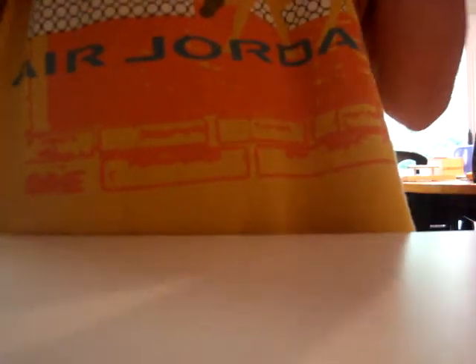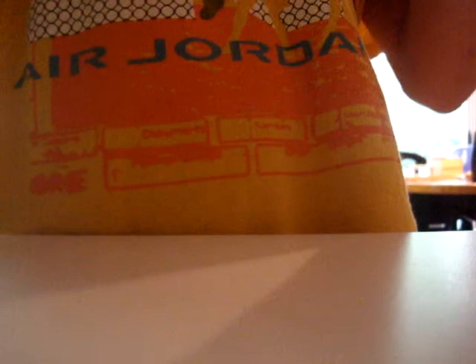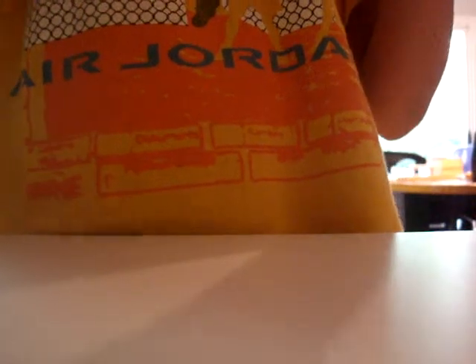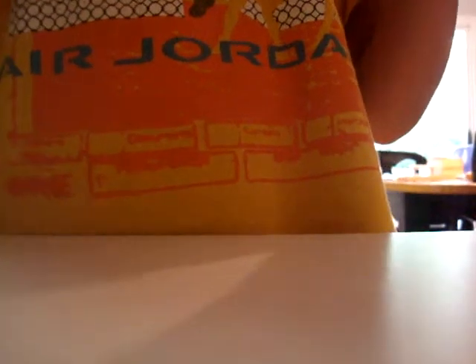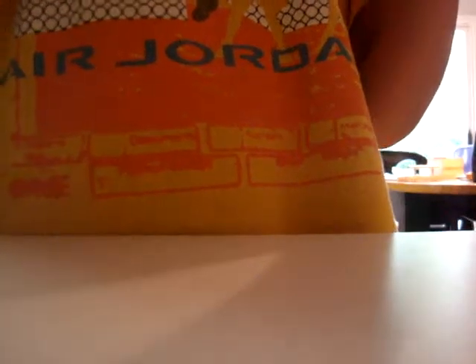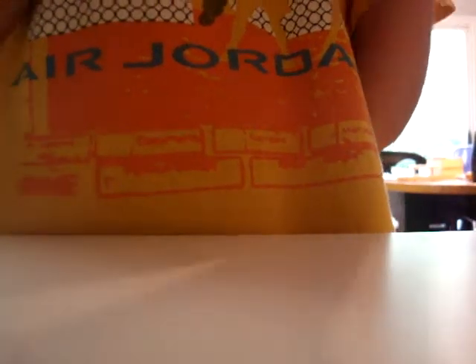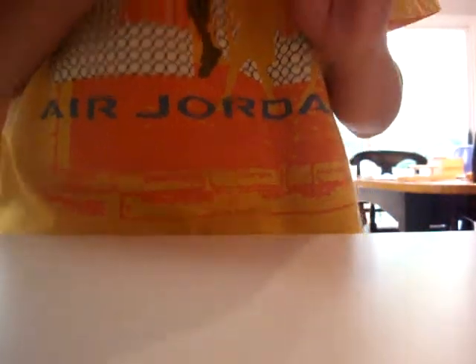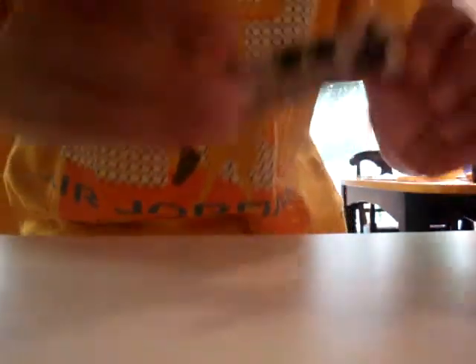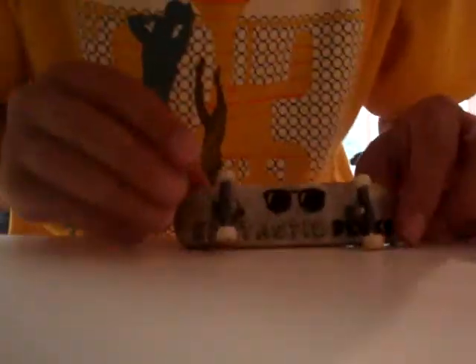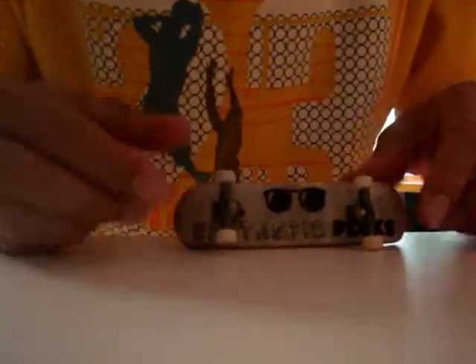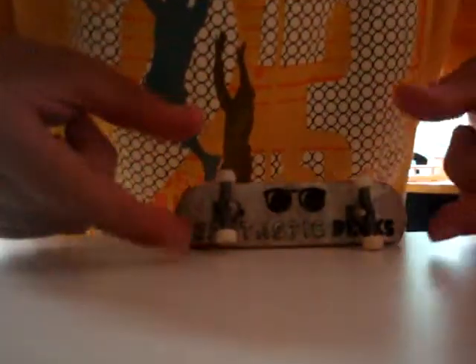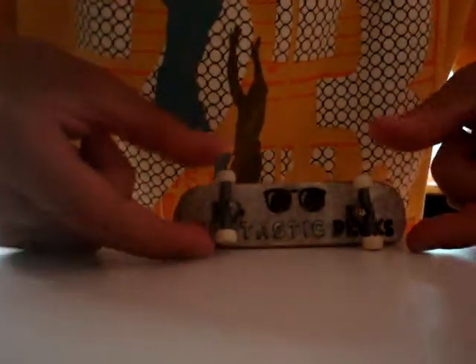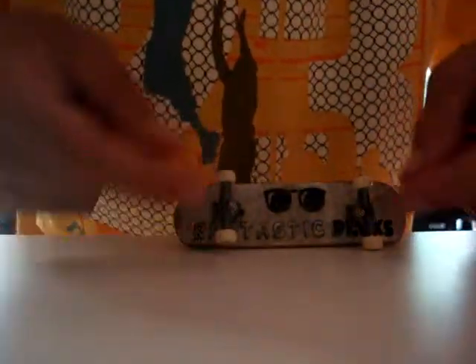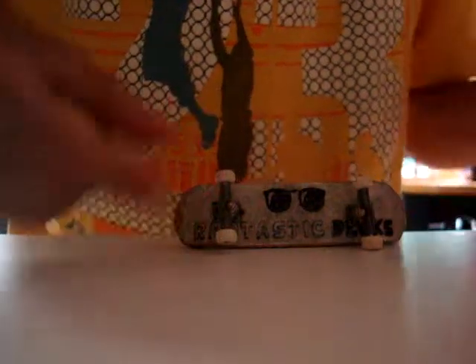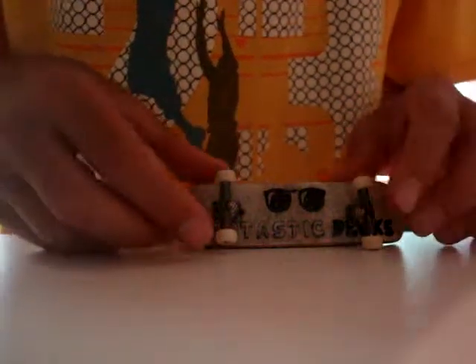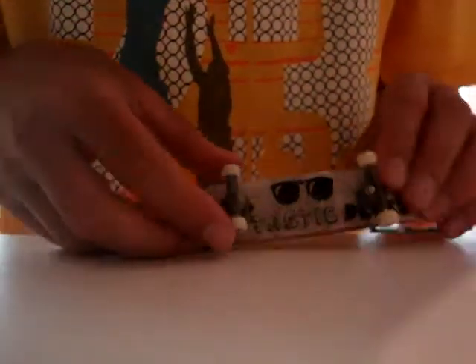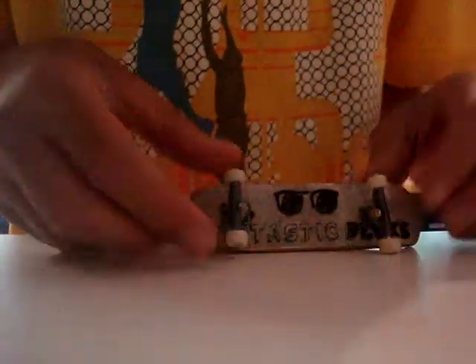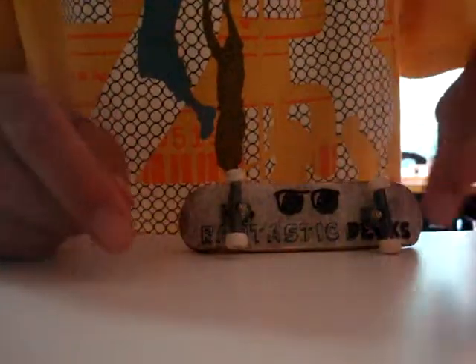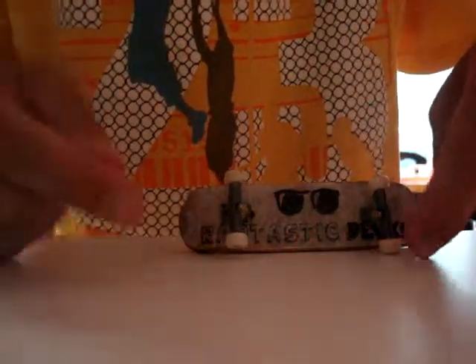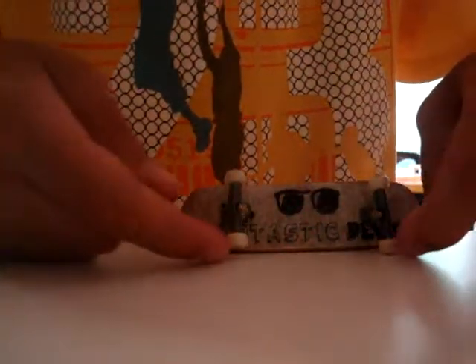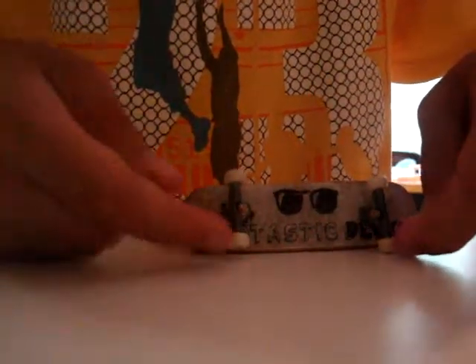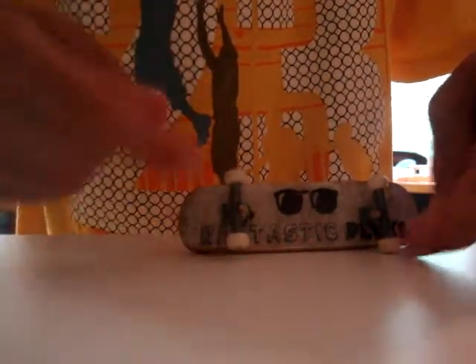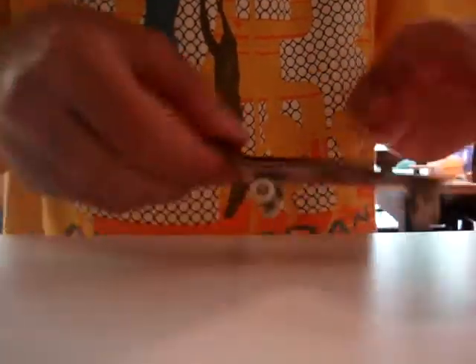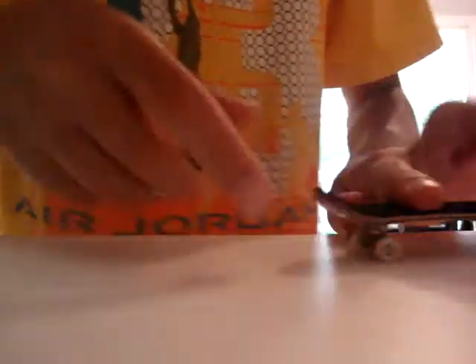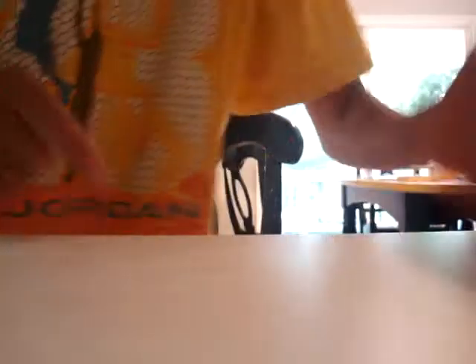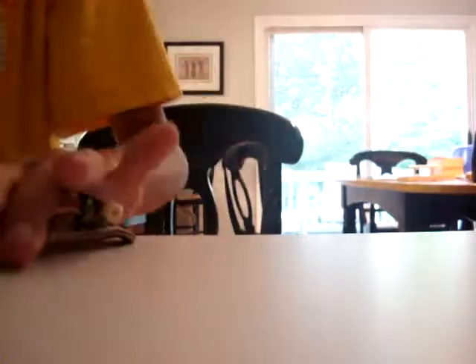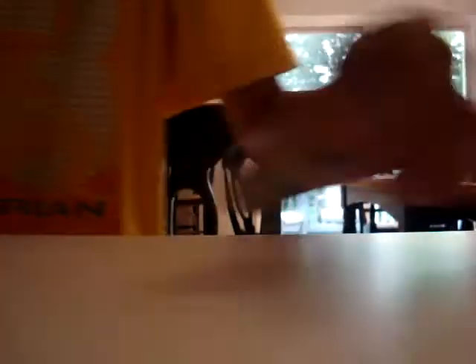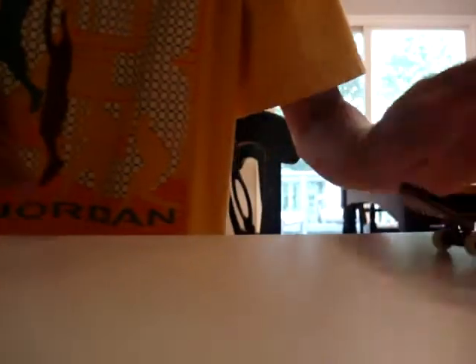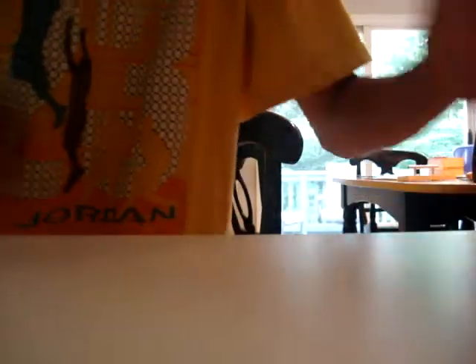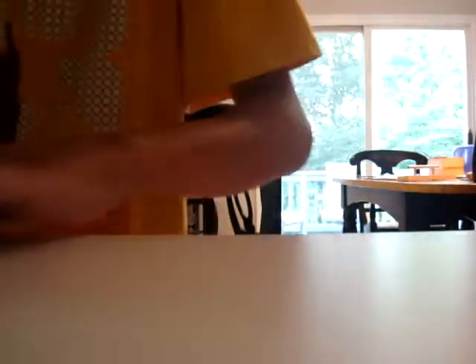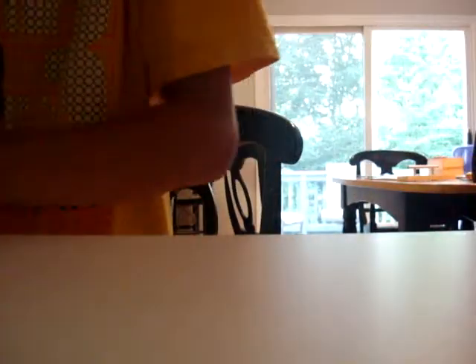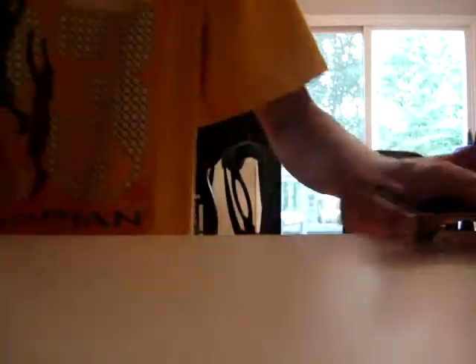The screw holes are a bit off, and the trucks are a little deformed. Like, one truck is down more and one truck is up more. But you can't really tell when you're doing flip tricks and stuff.